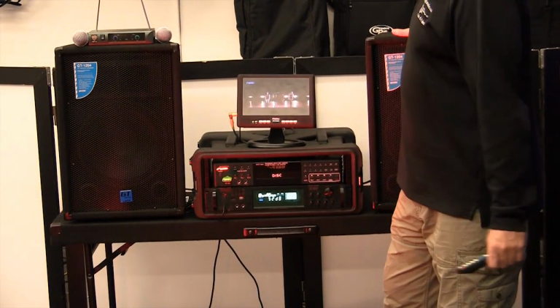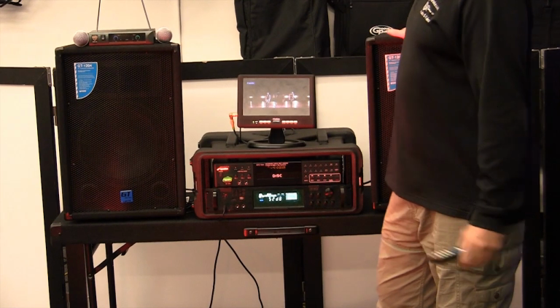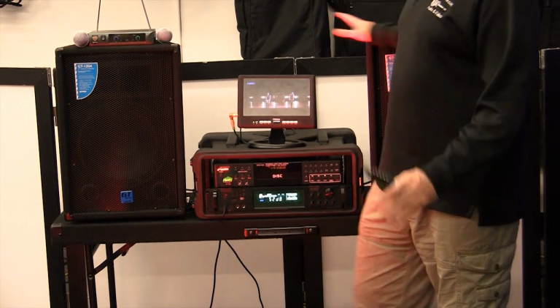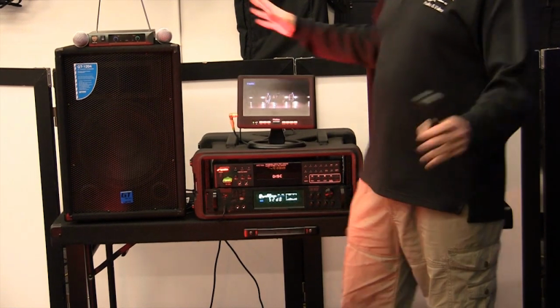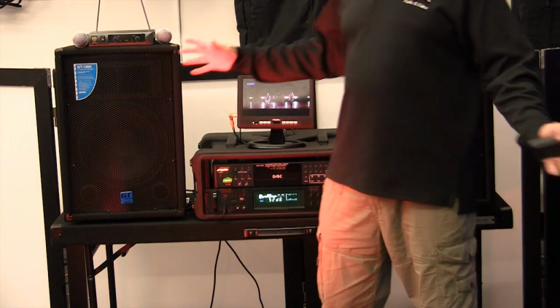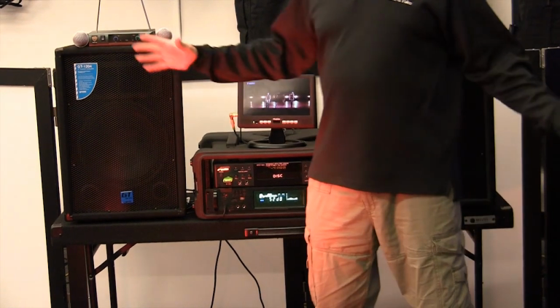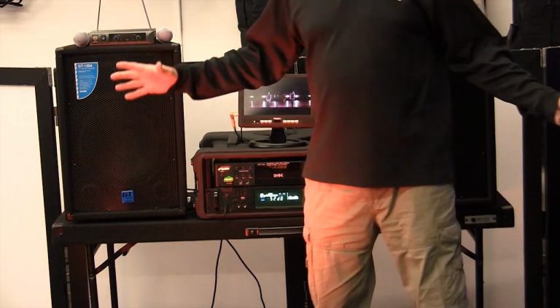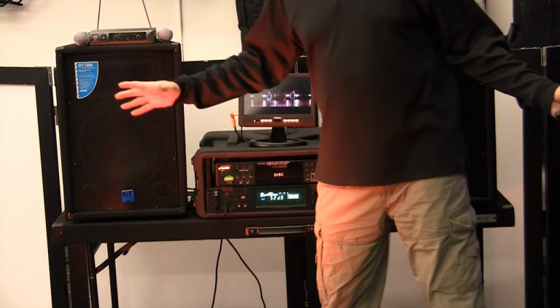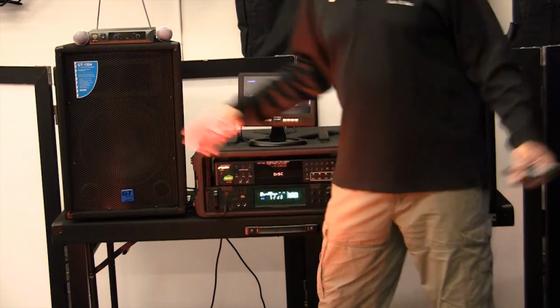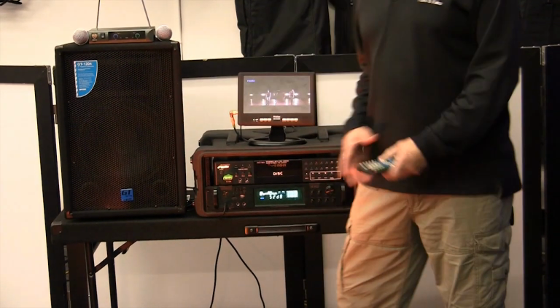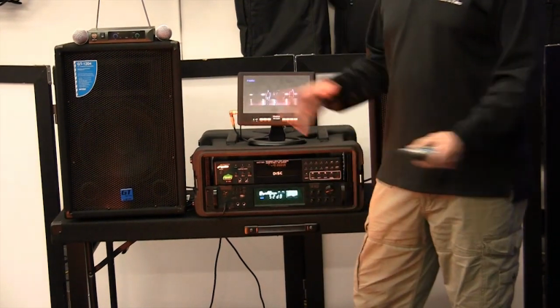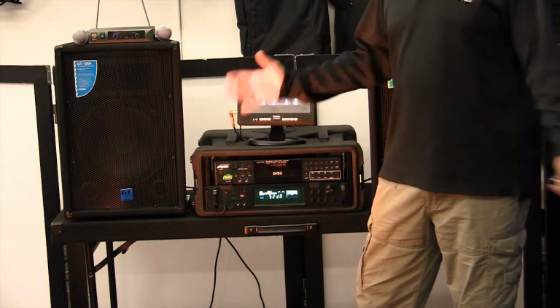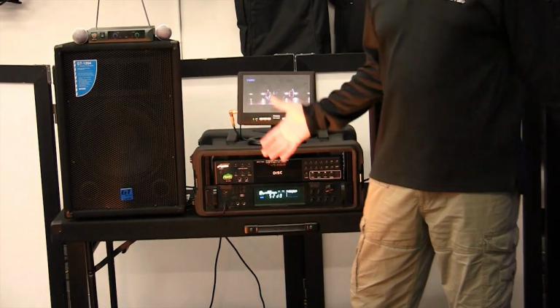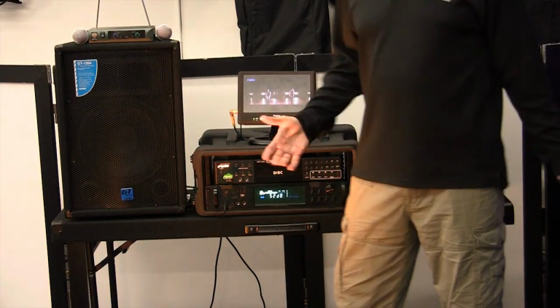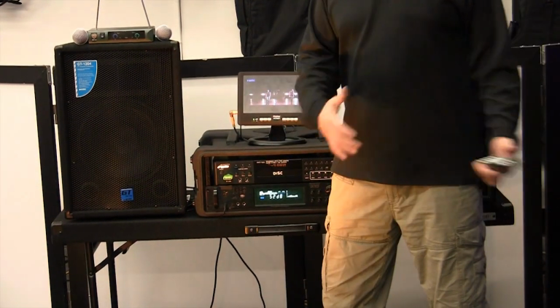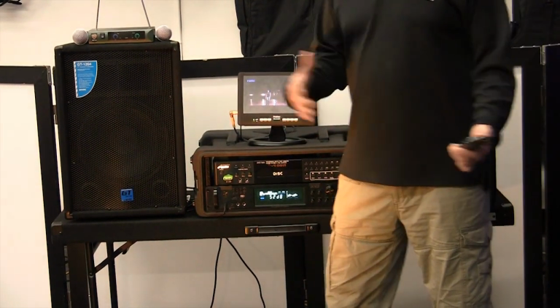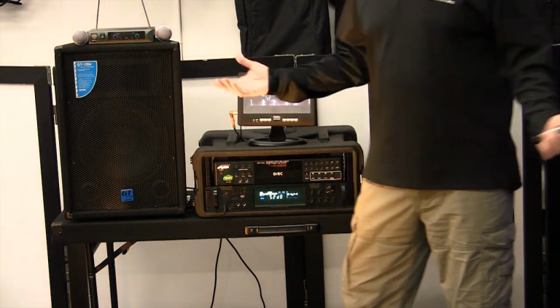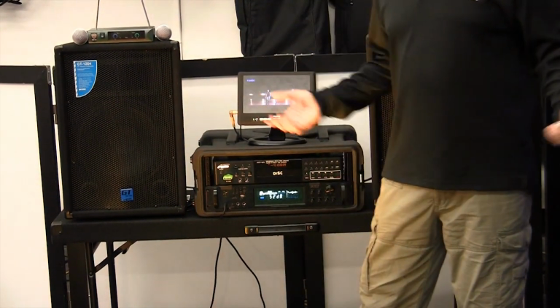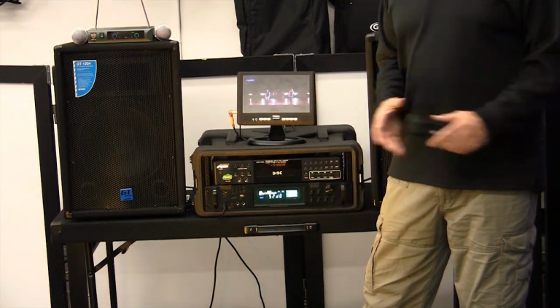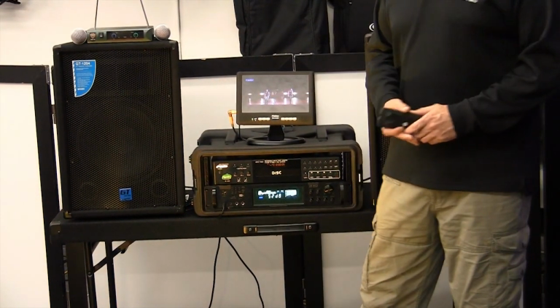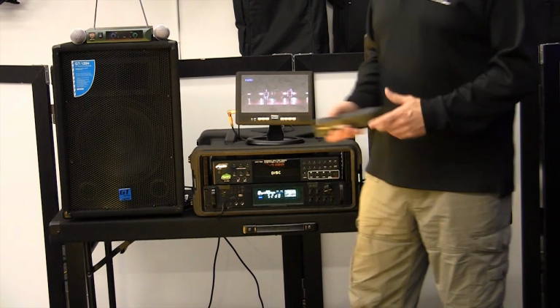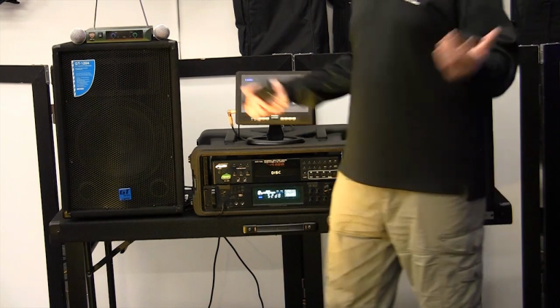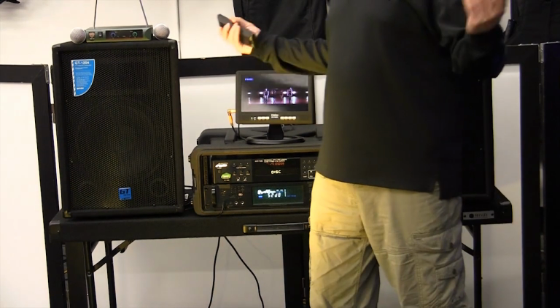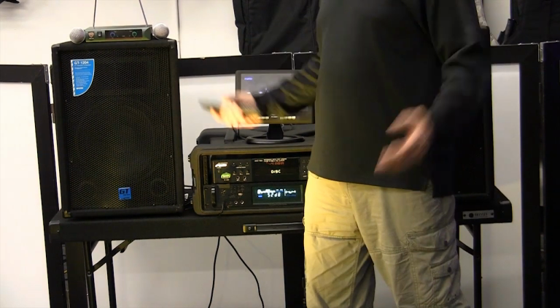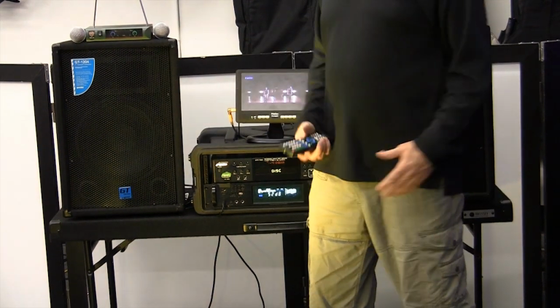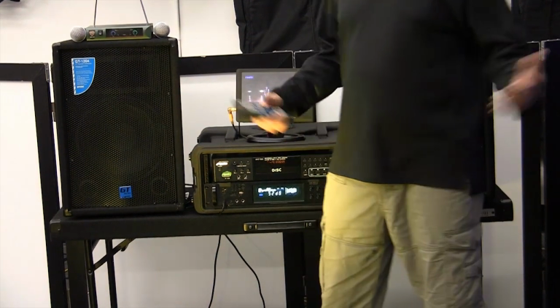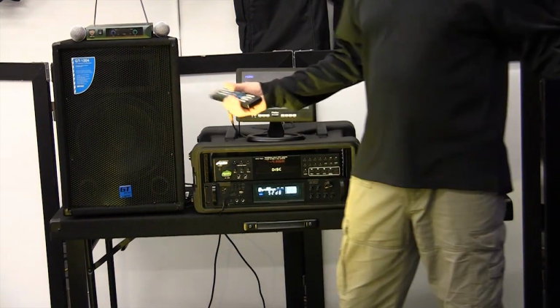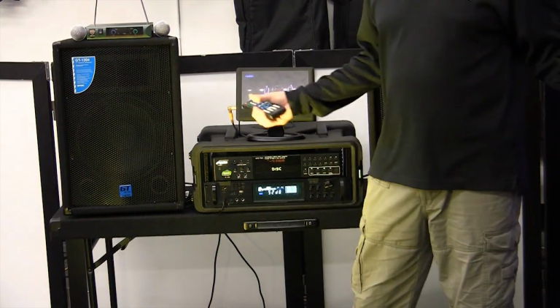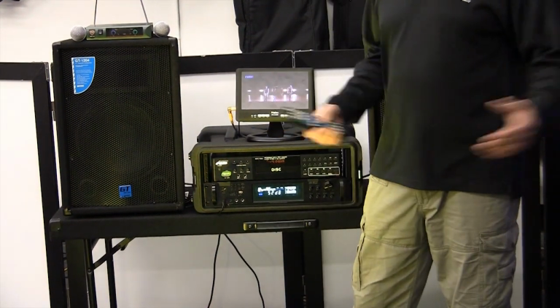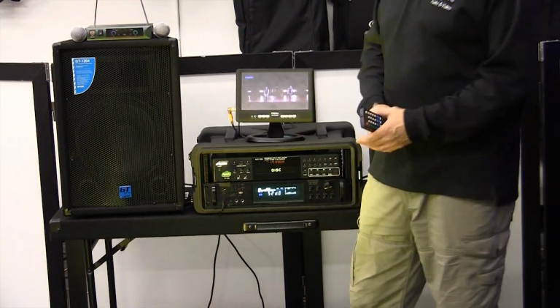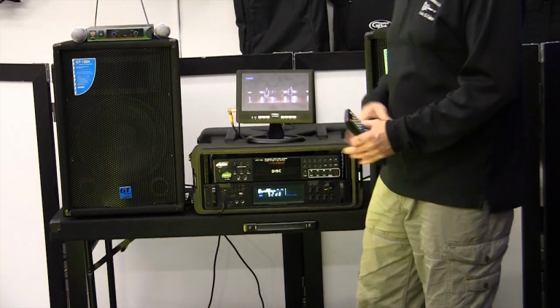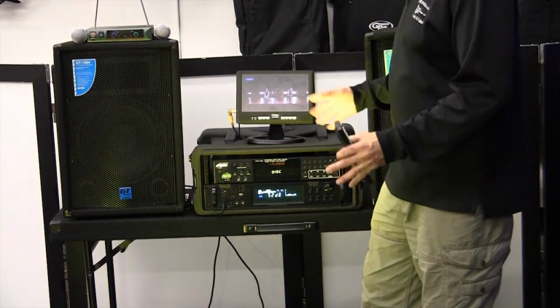And it's very high power. You can use this in any small bar or club — 7,500 people, no problem. You're going to have plenty of sound and plenty of quality.